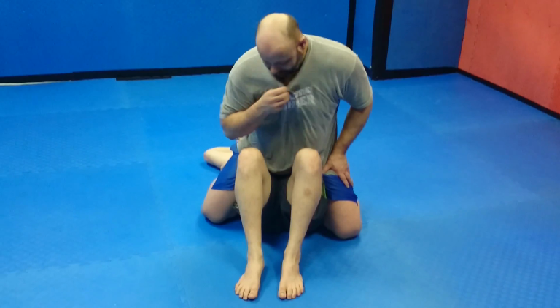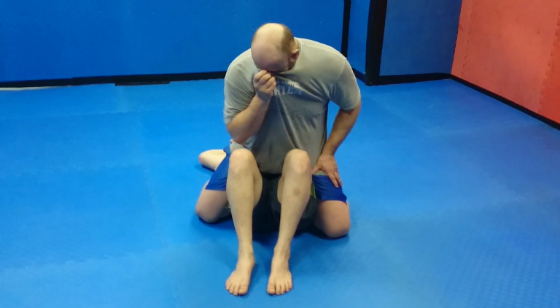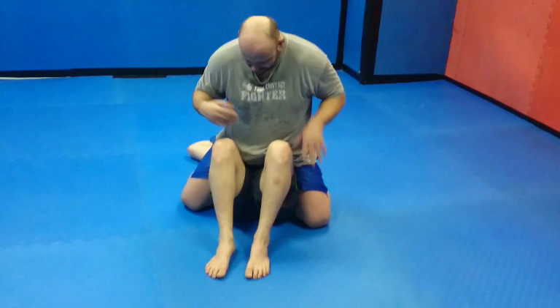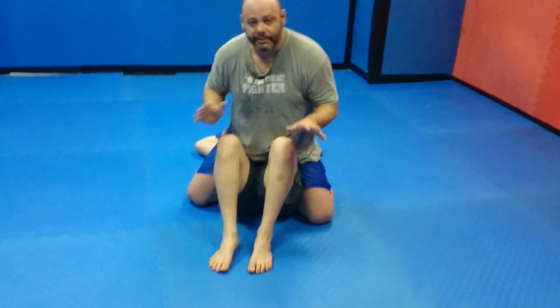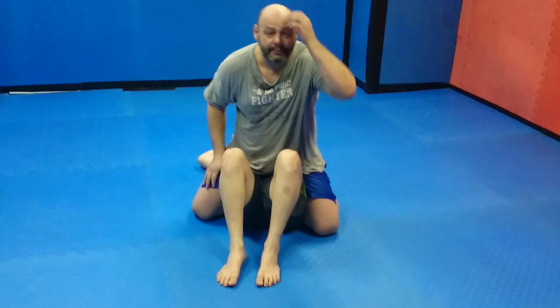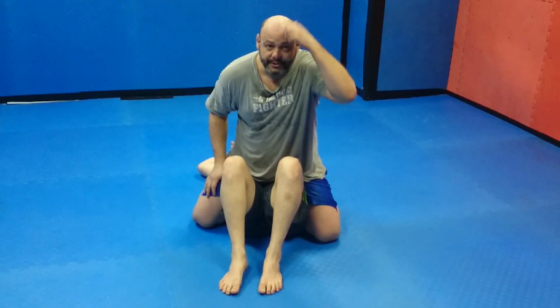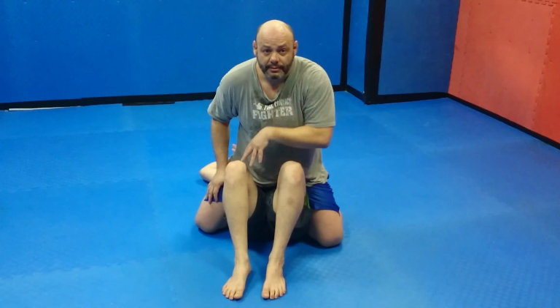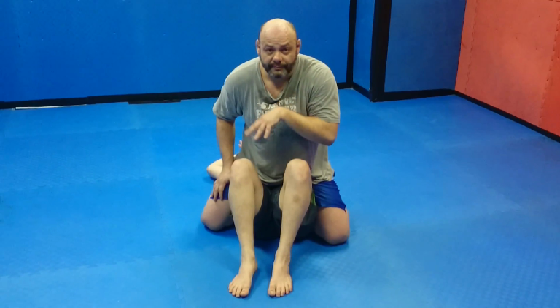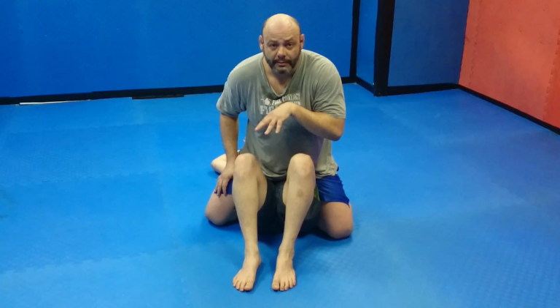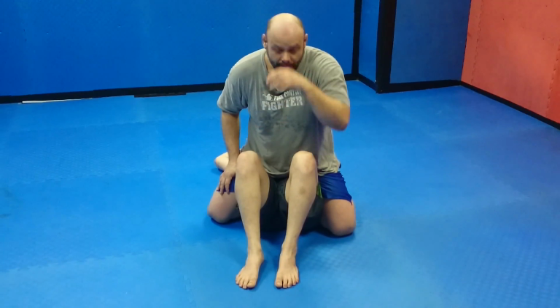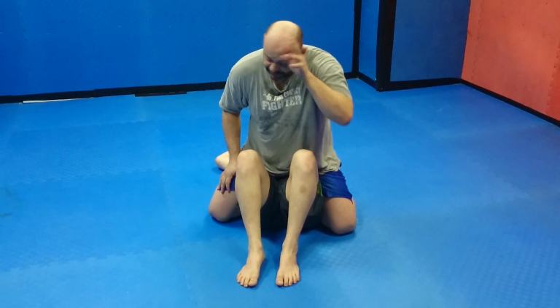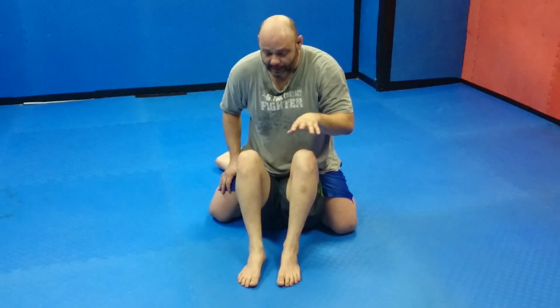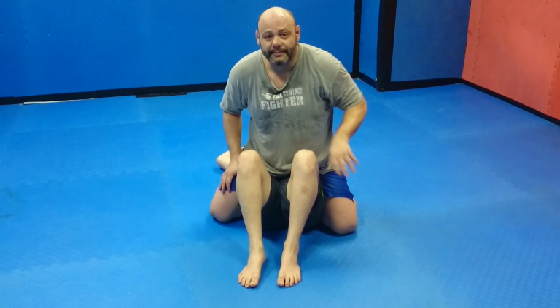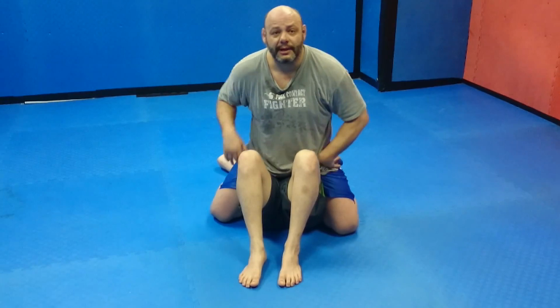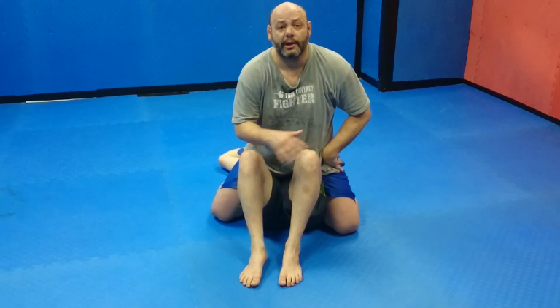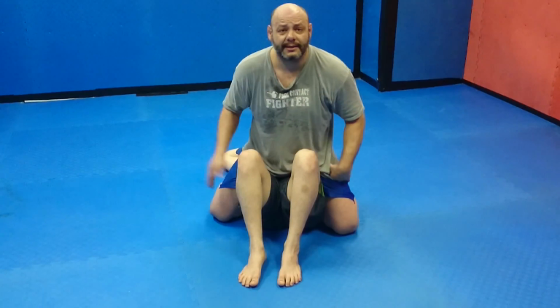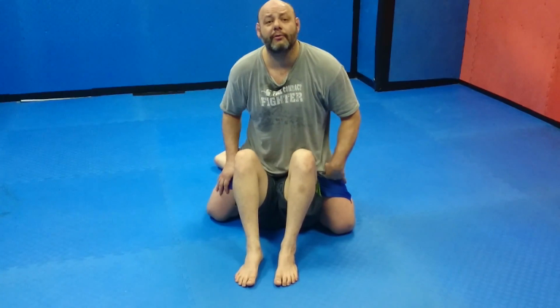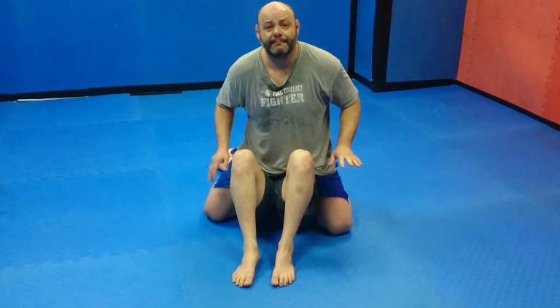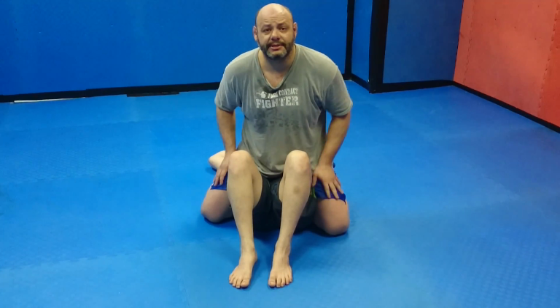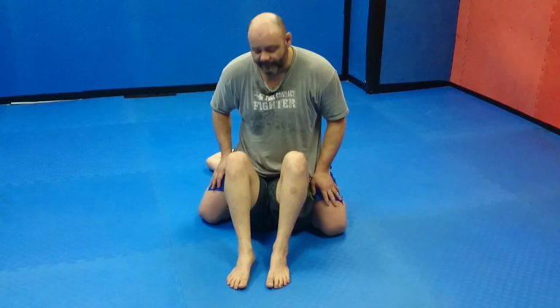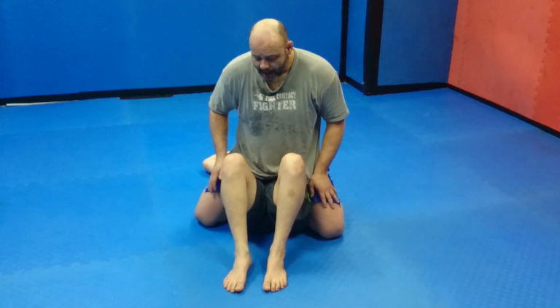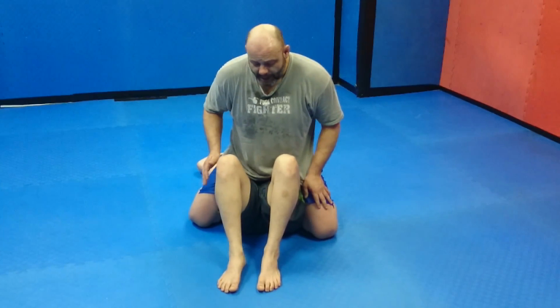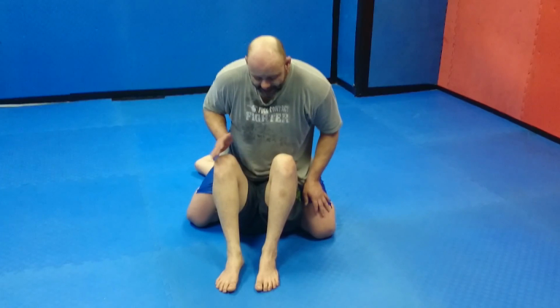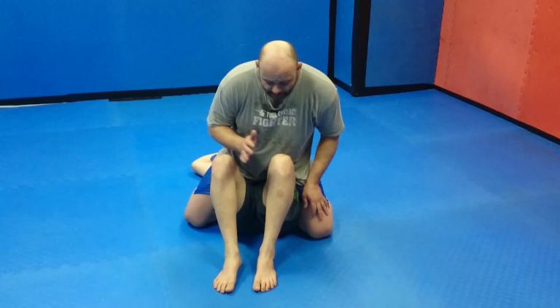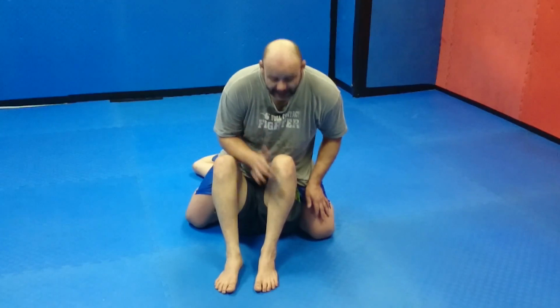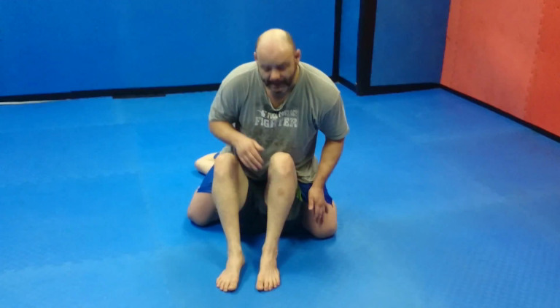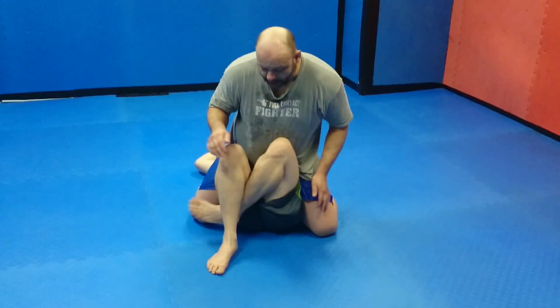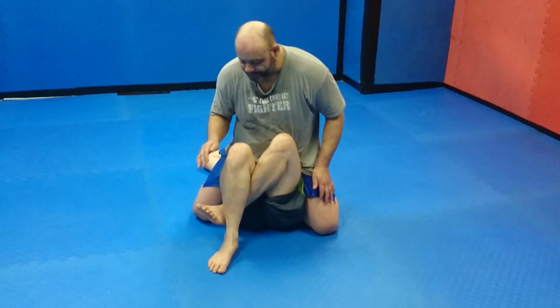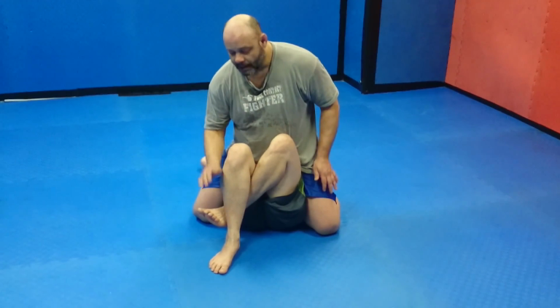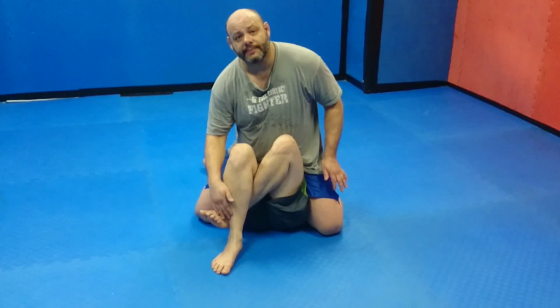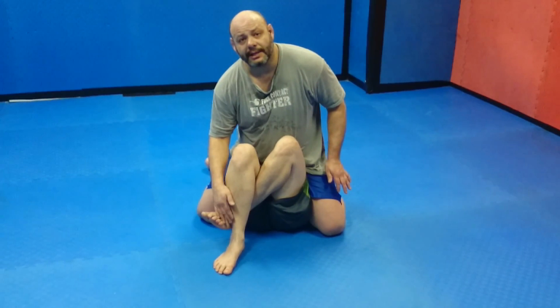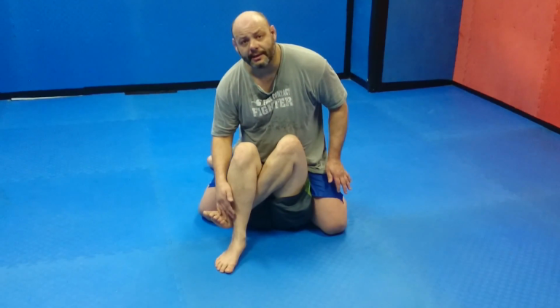We talked about a position we don't use a lot, which is reverse mount. Actually, for grappling tournaments, if you're allowed foot locks, it's a great position to take them from. Quite often, if a guy thinks I'm going for a leg, he'll block up — which is what Glenn's done here.